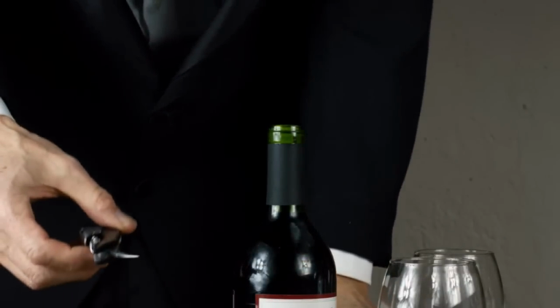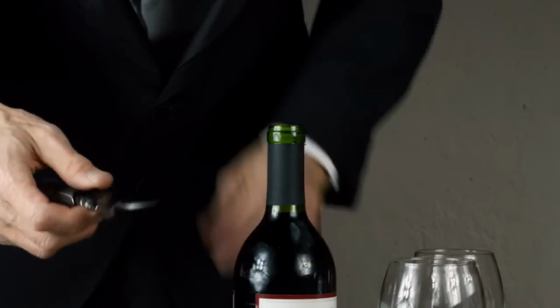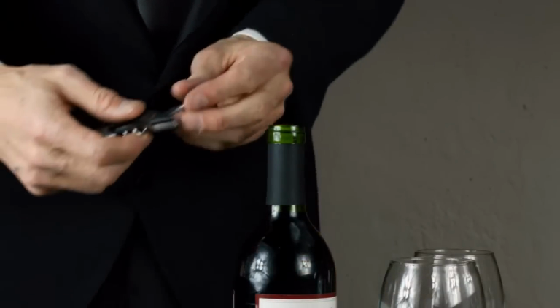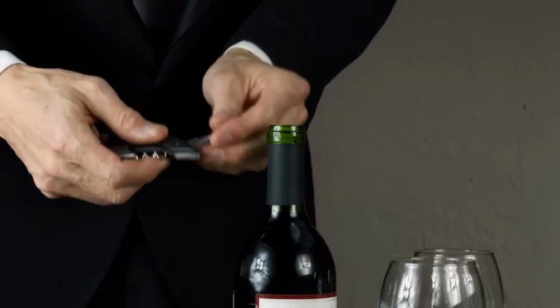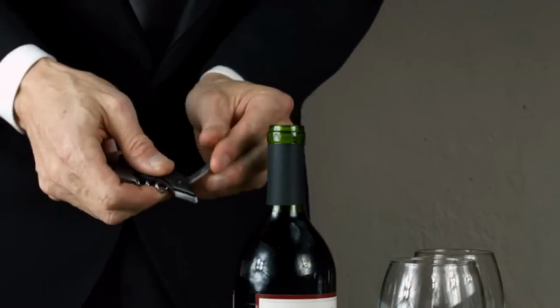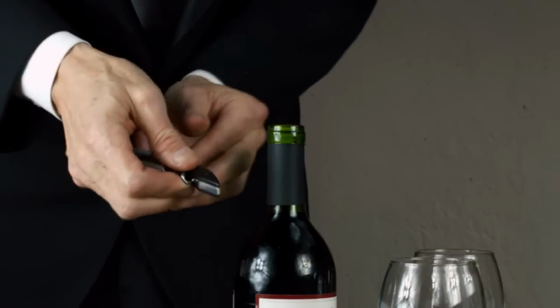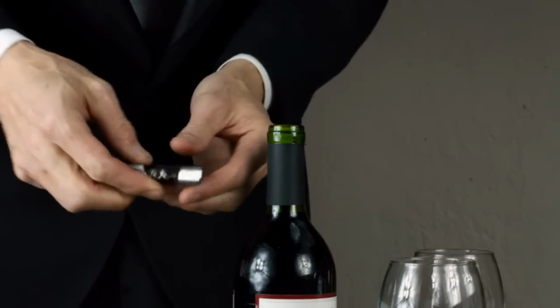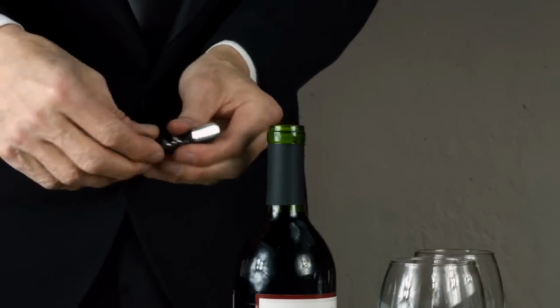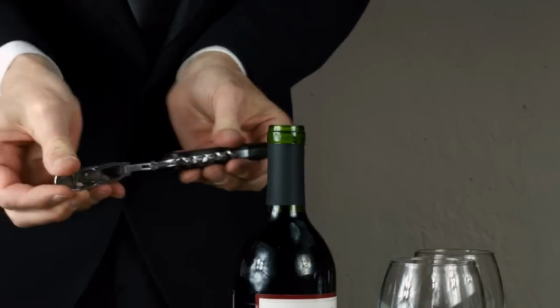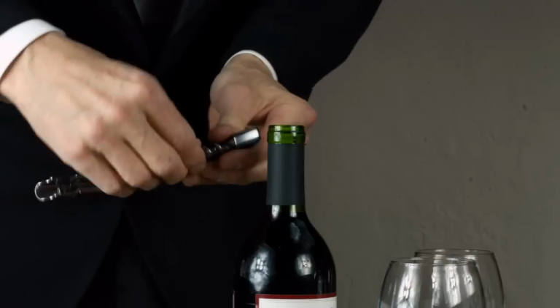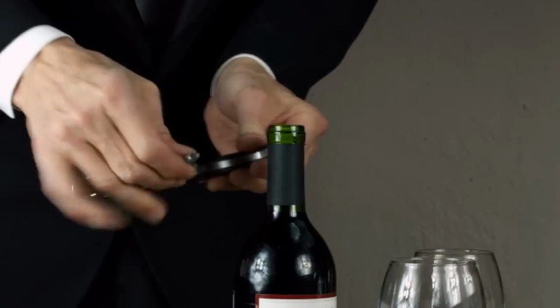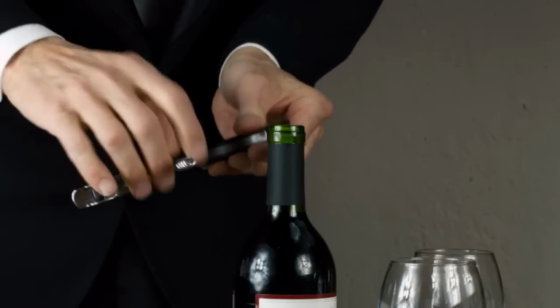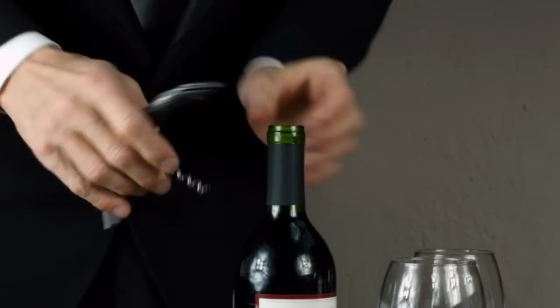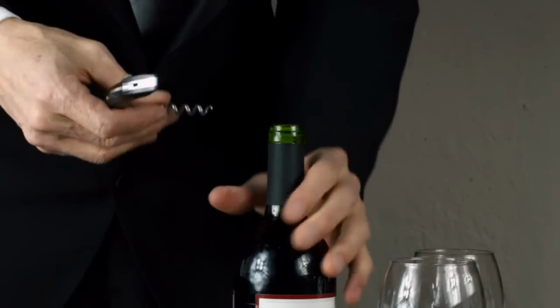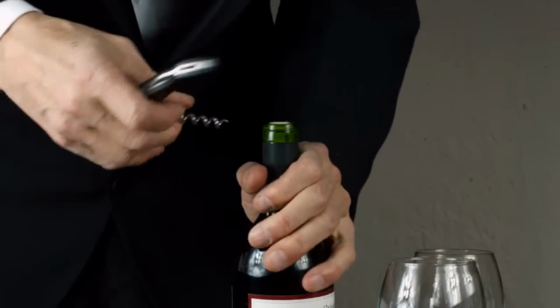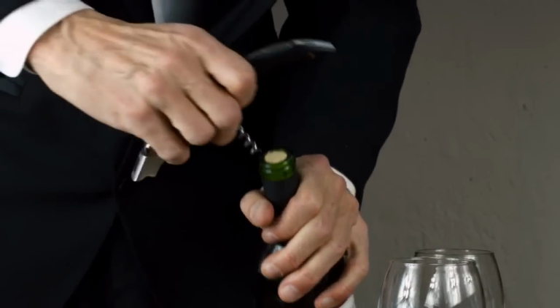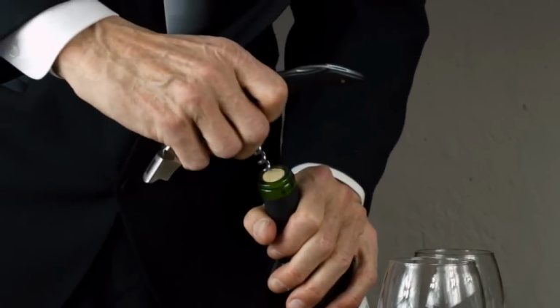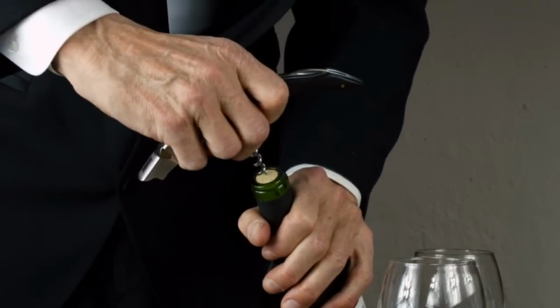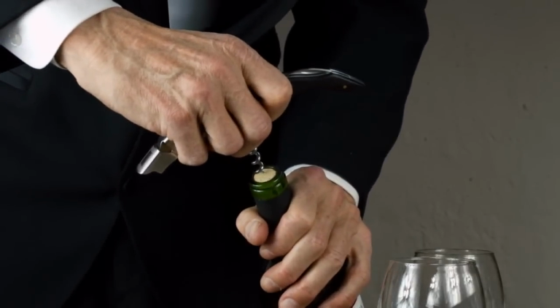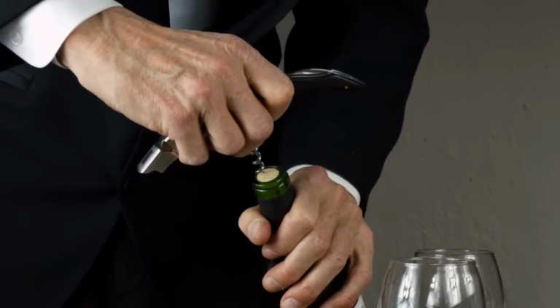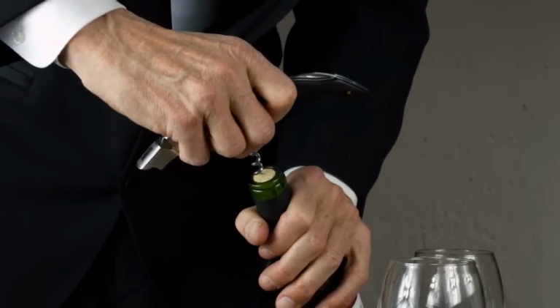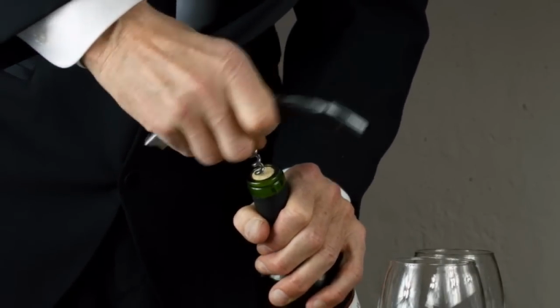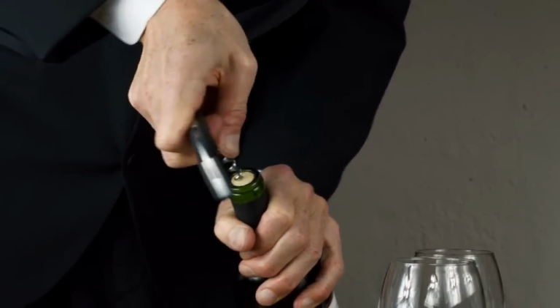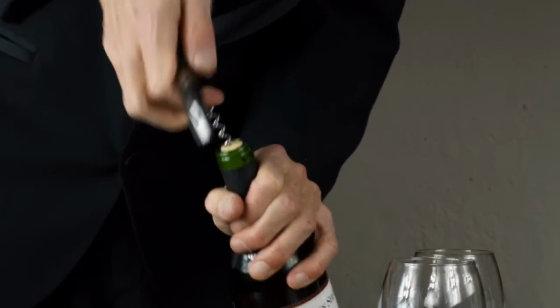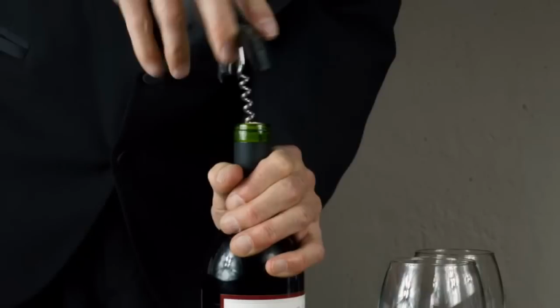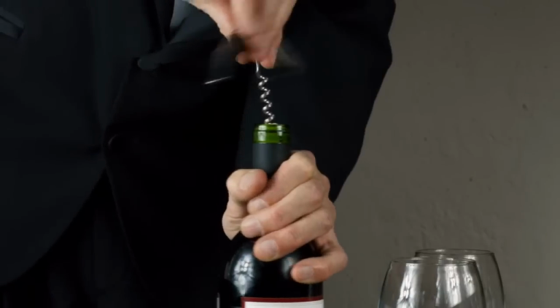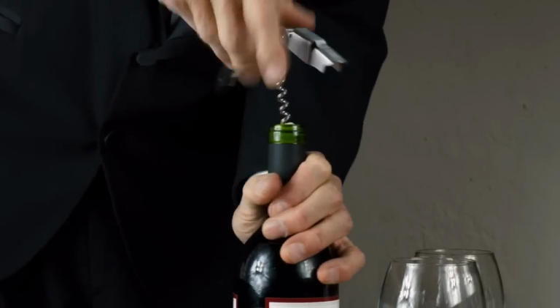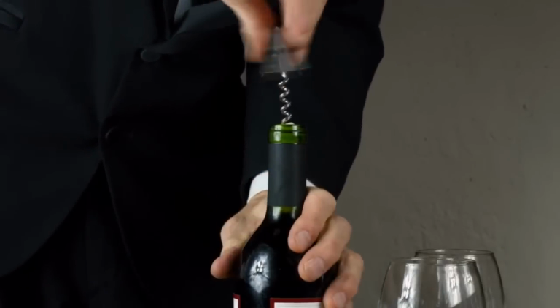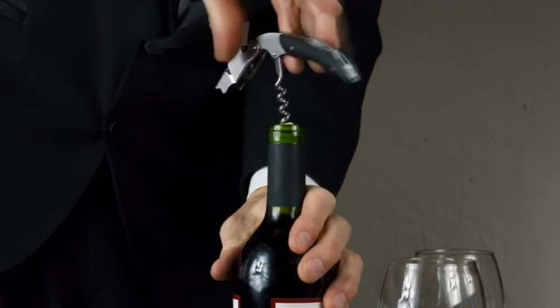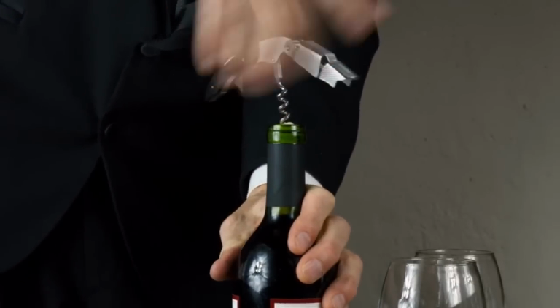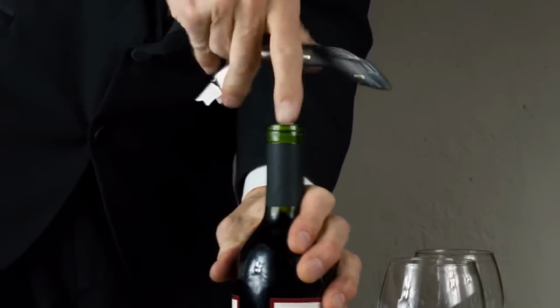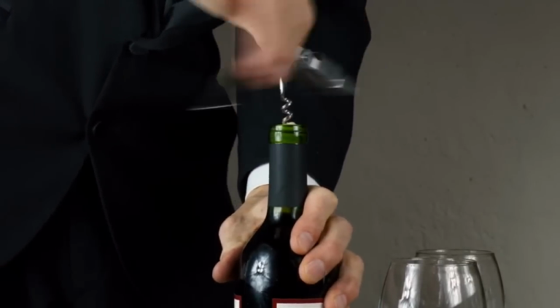Now open the corkscrew and place the point directly into the center of the cork. Press down and give it a twist to start it, and then simply wind the screw into the cork.